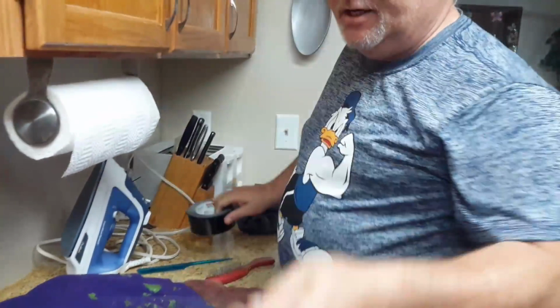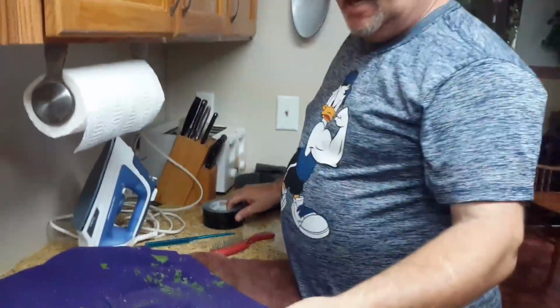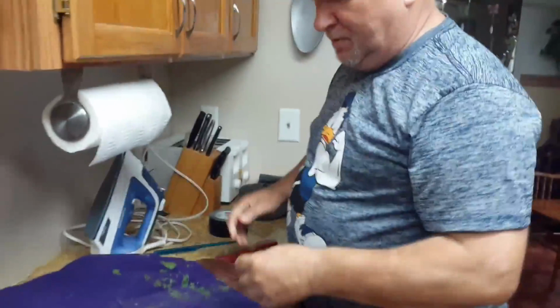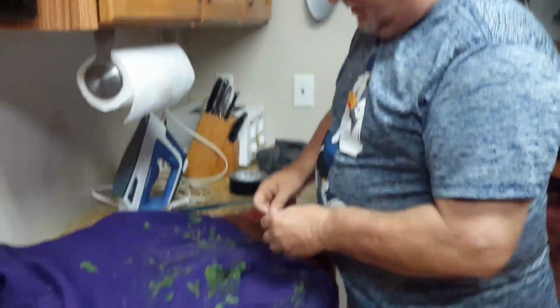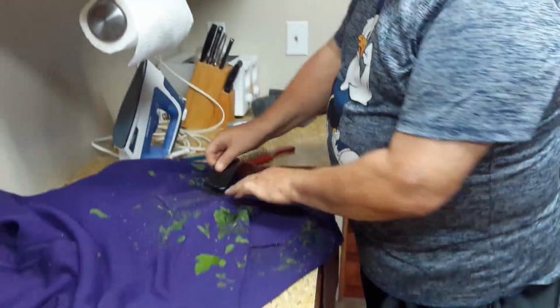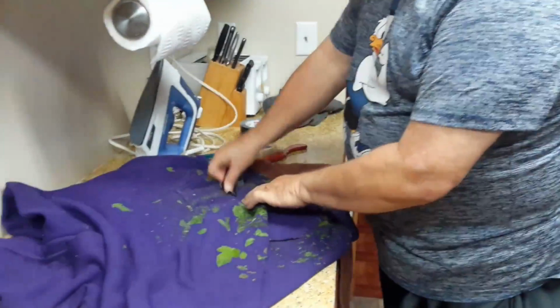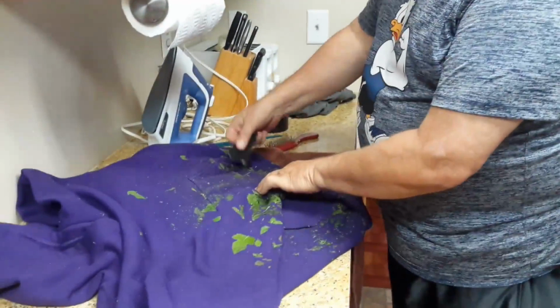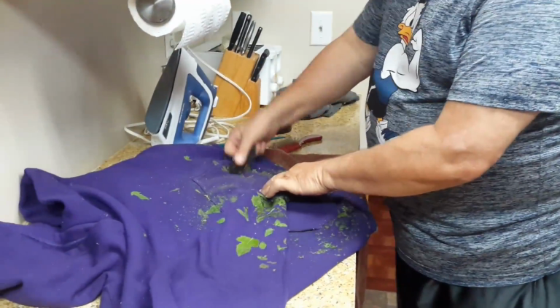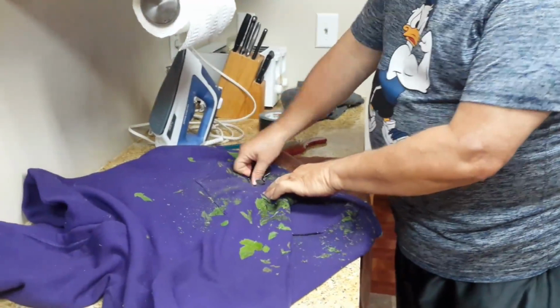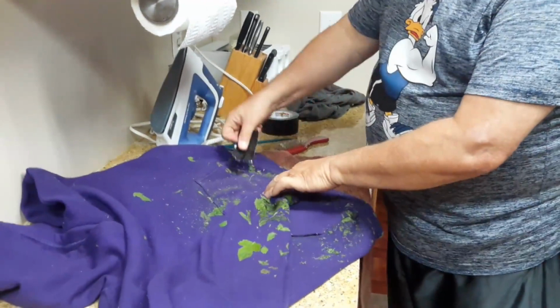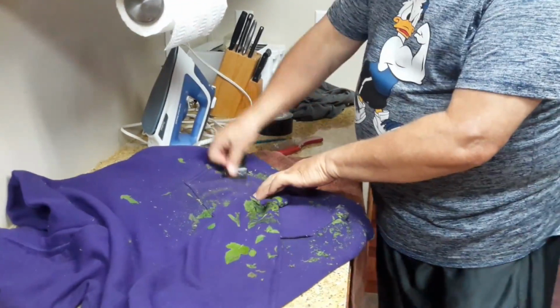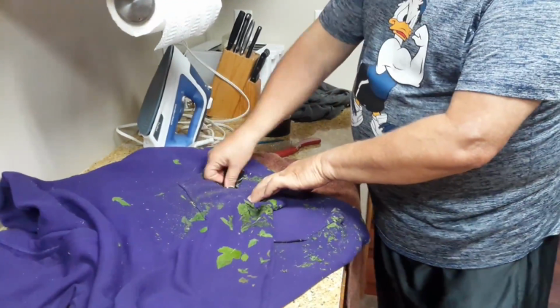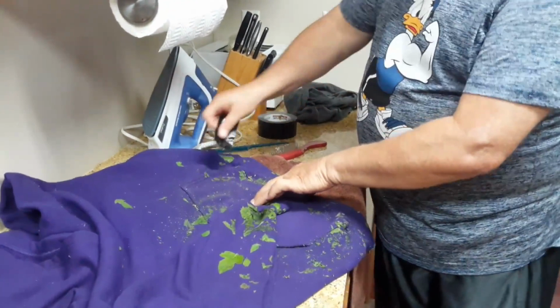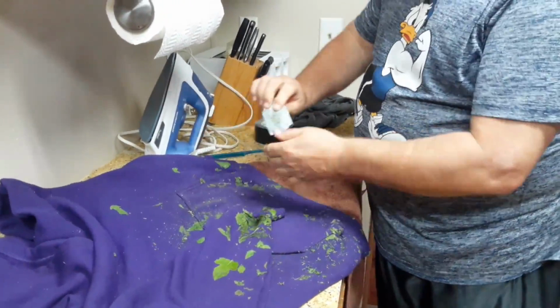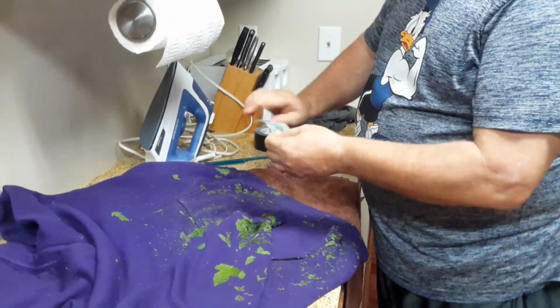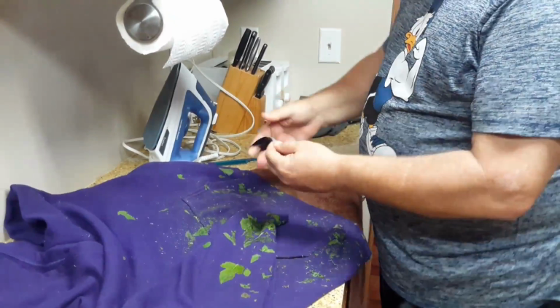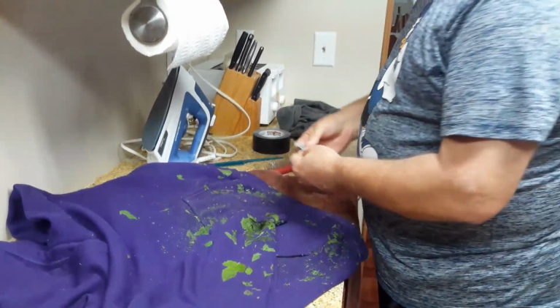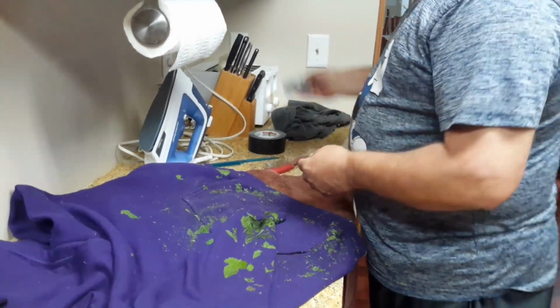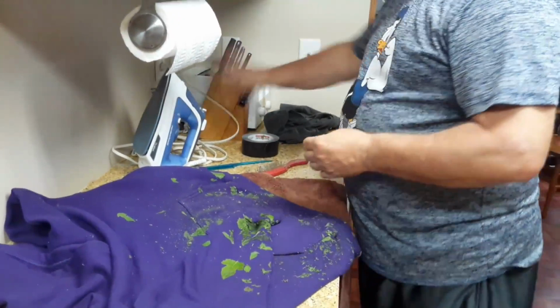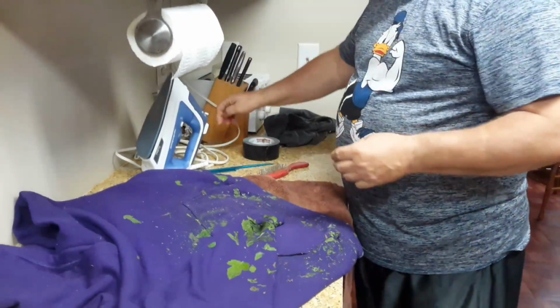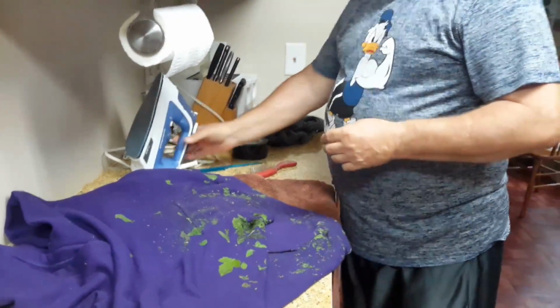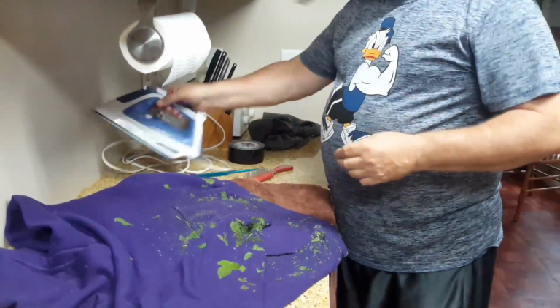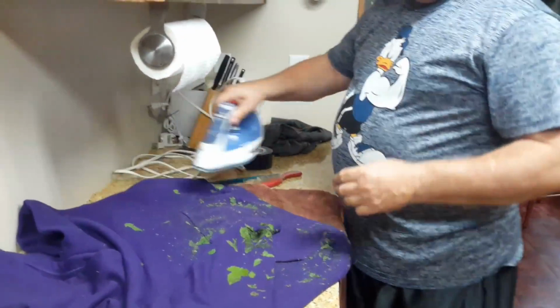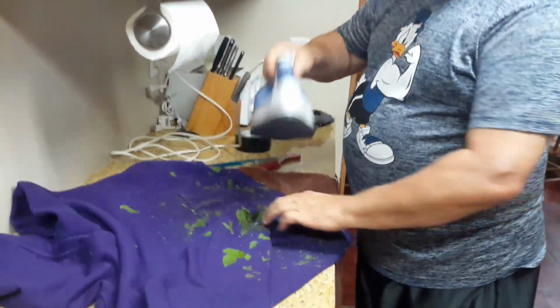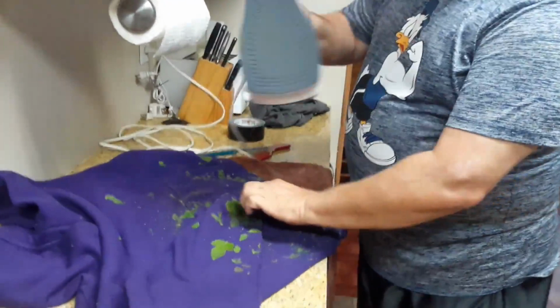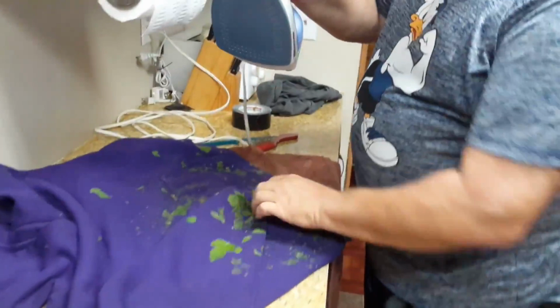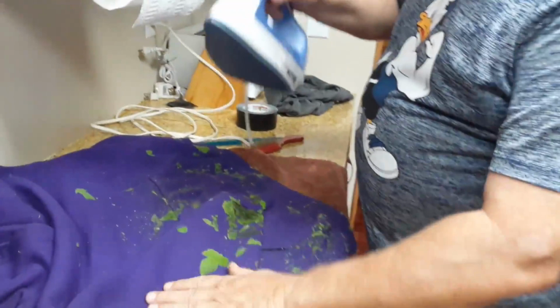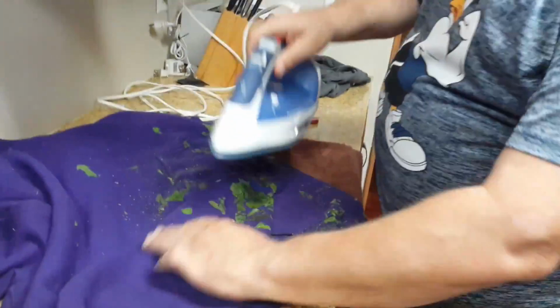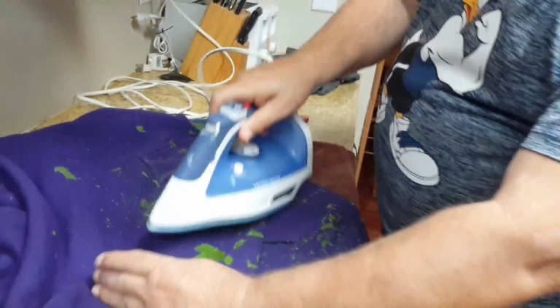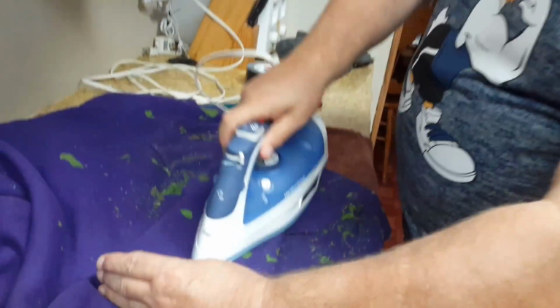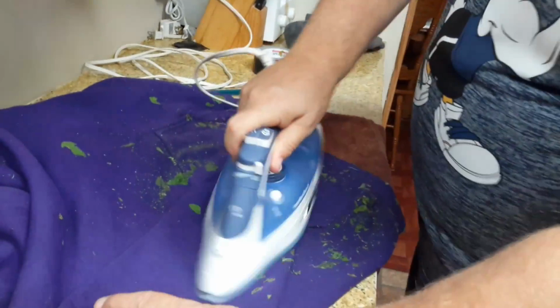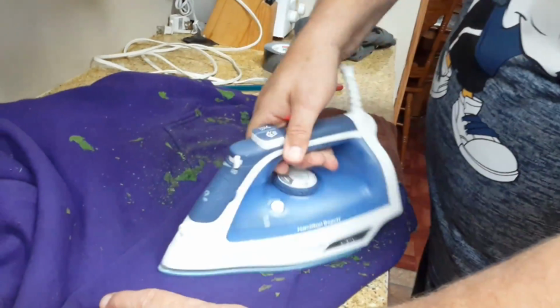You can also use tape. Tape gets some of it off, but it doesn't do a really good job — you've got to really work hard at it. What you want to do is take your iron, a regular house iron, and run it over the top of these things.